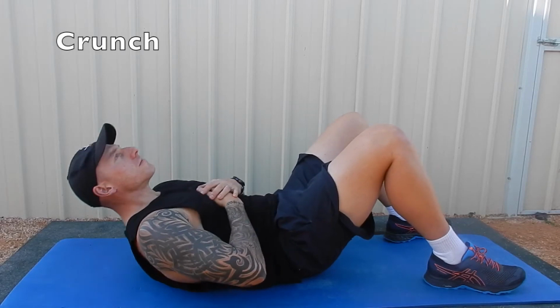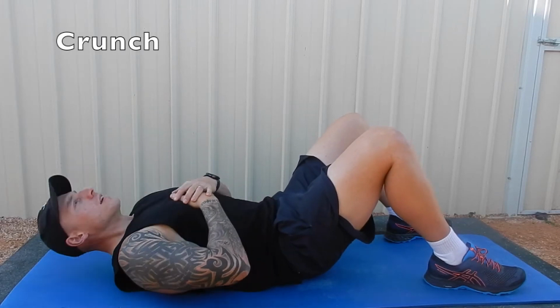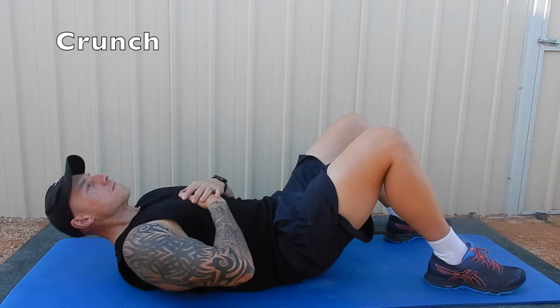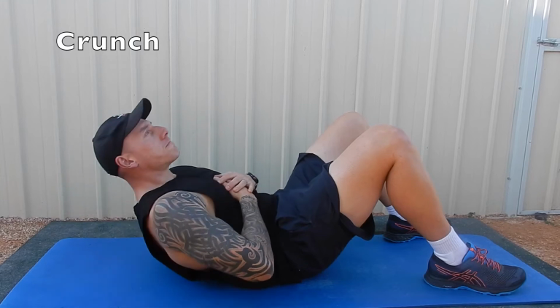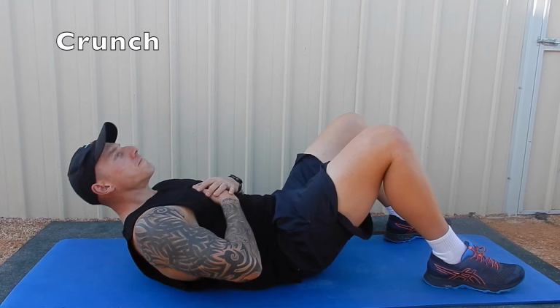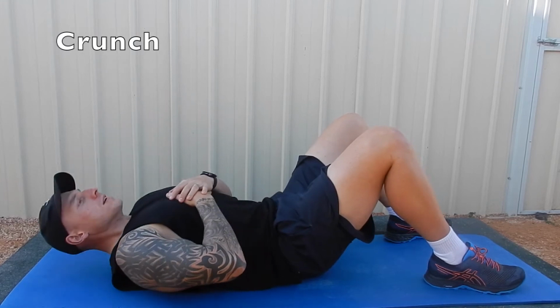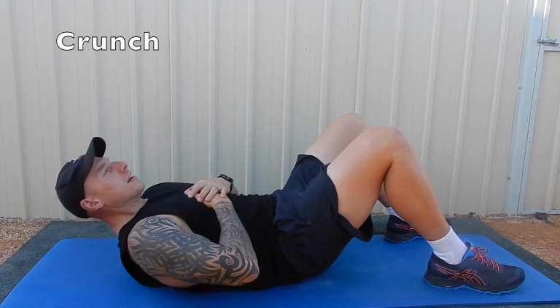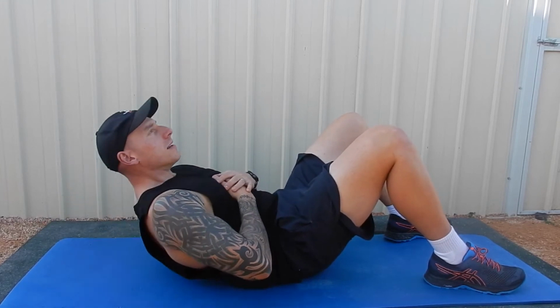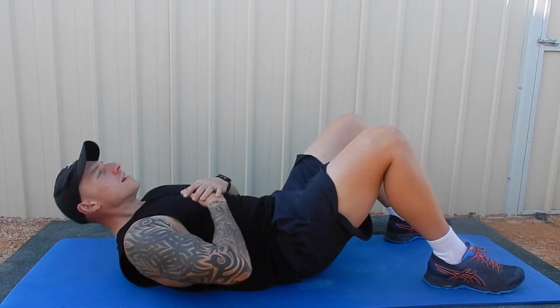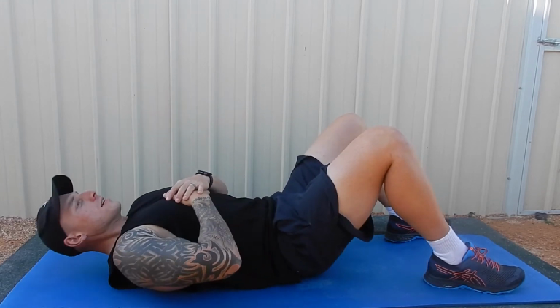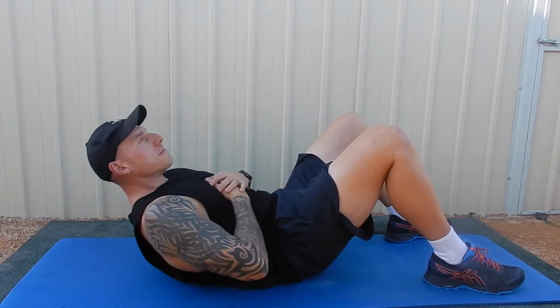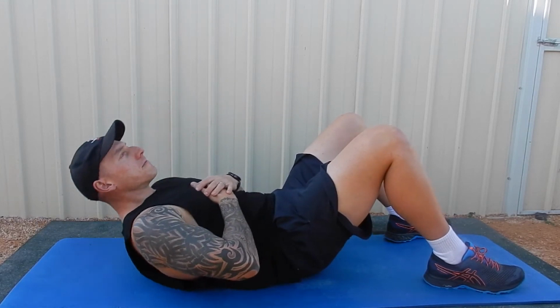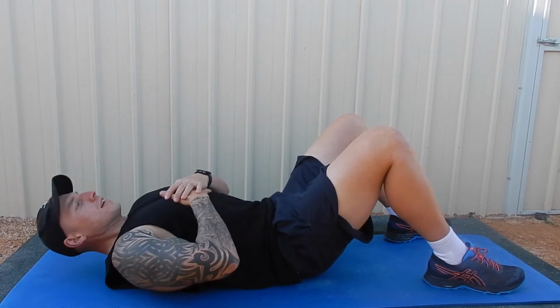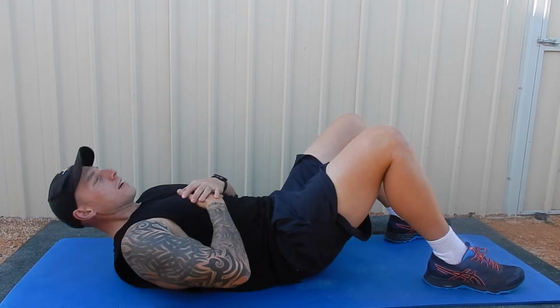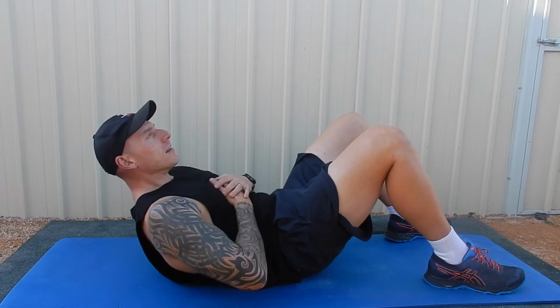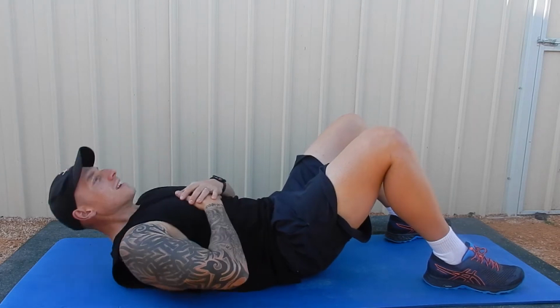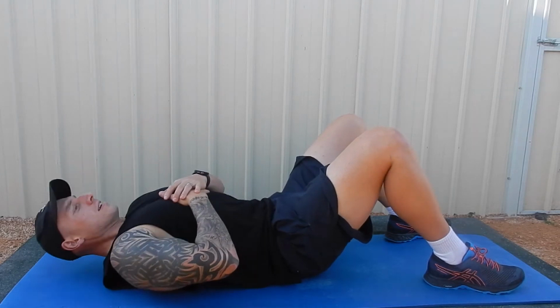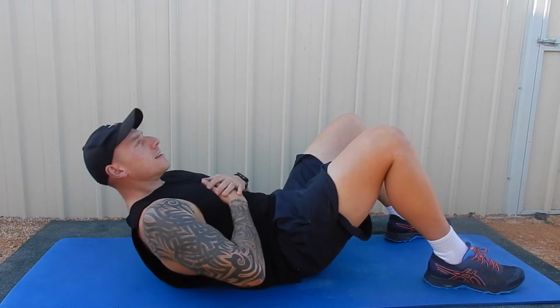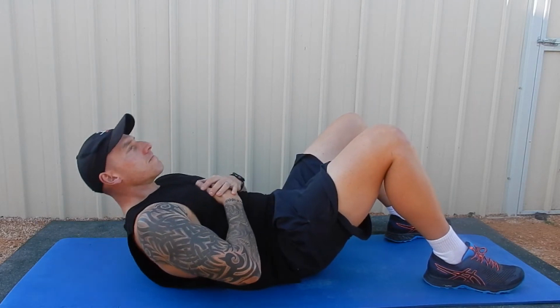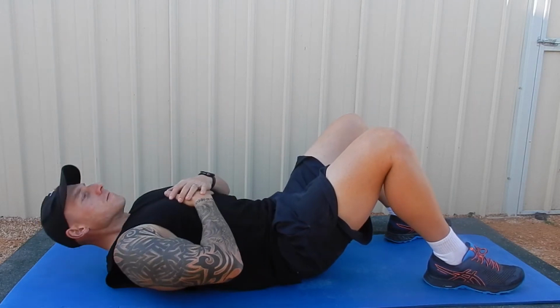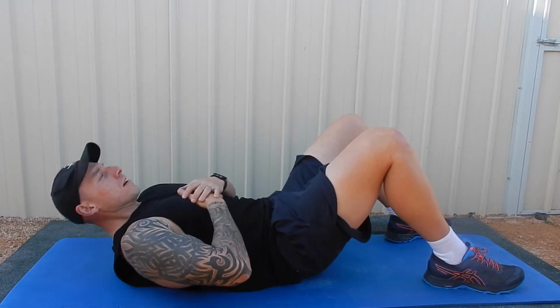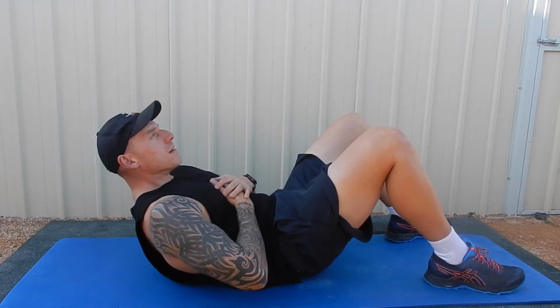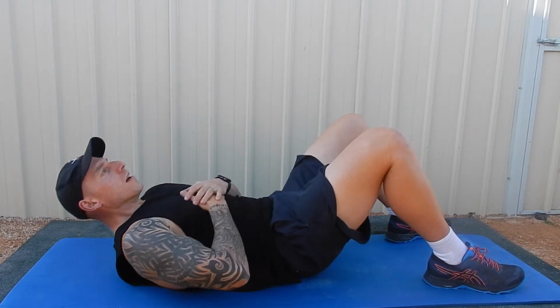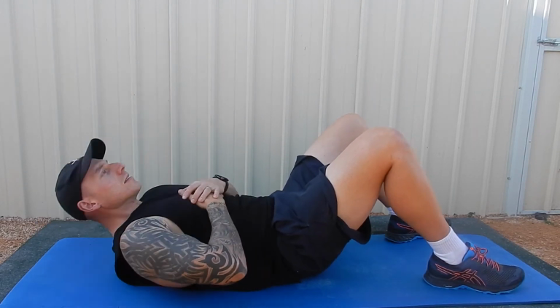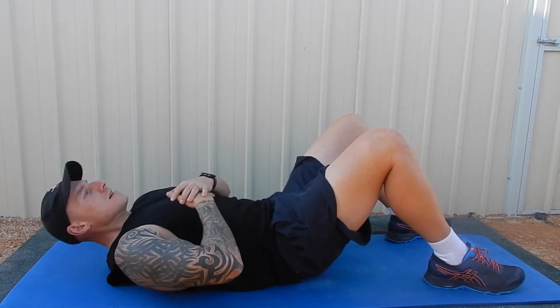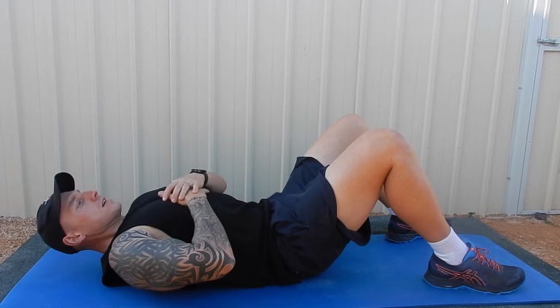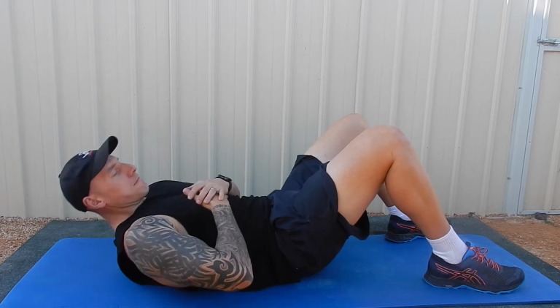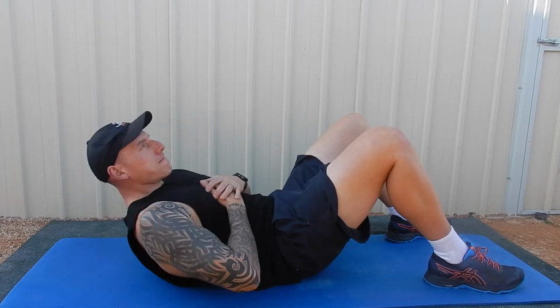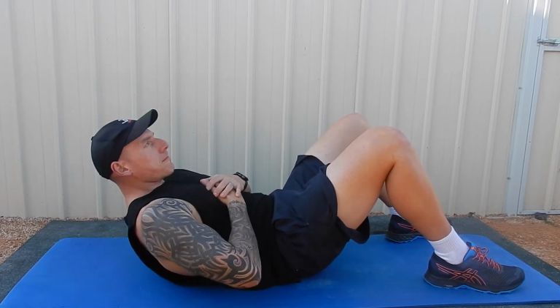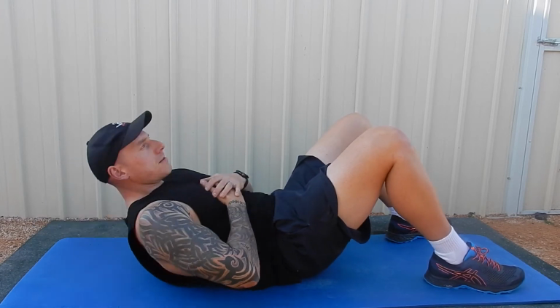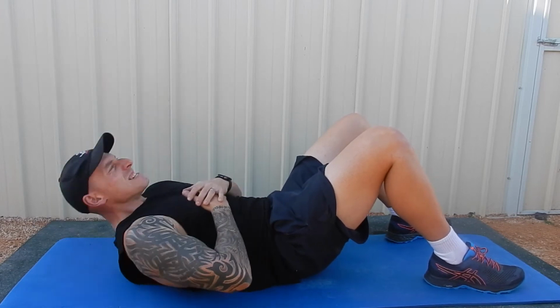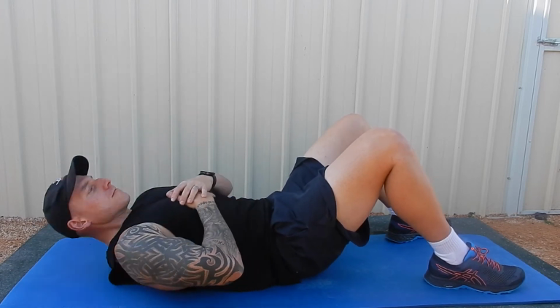We're starting off with just an easy crunch — not a sit-up, just a crunch. I'm going to be doing 20 reps. With this whole session you can choose how many reps you do; you can start off at five for each movement.